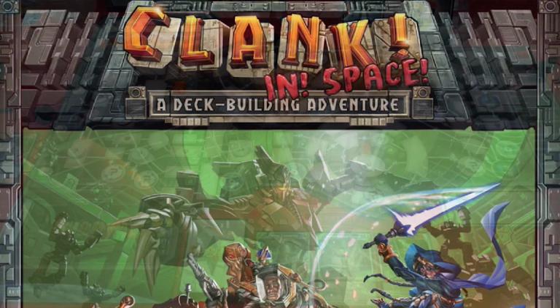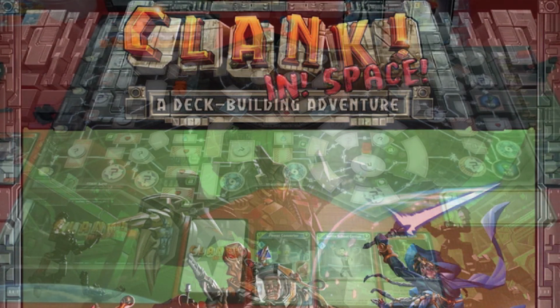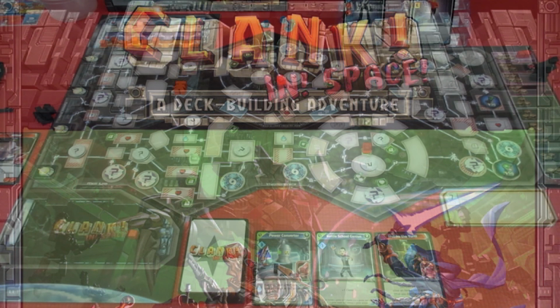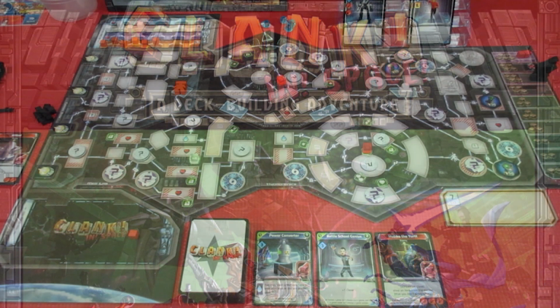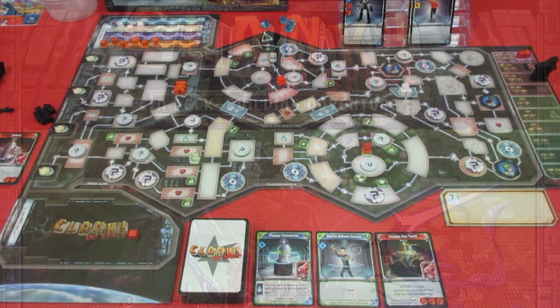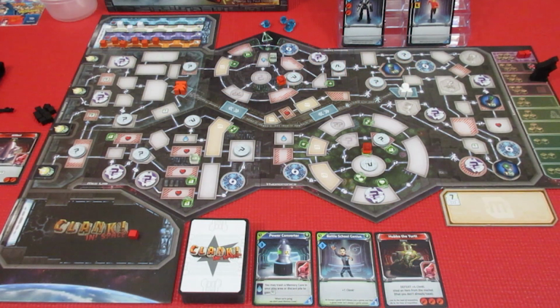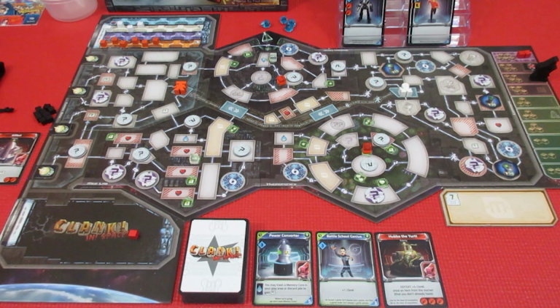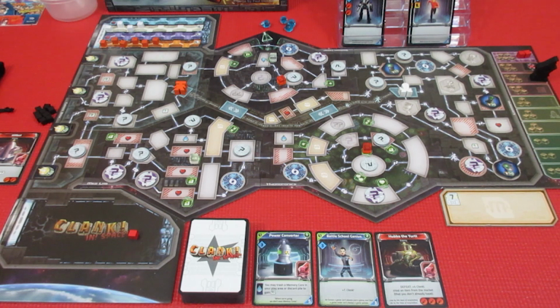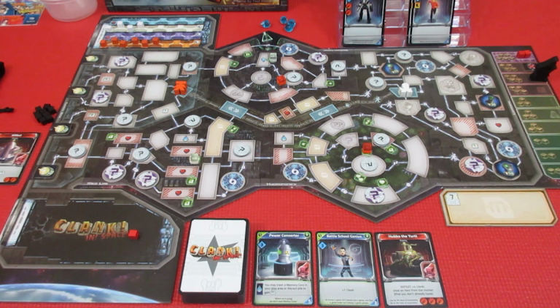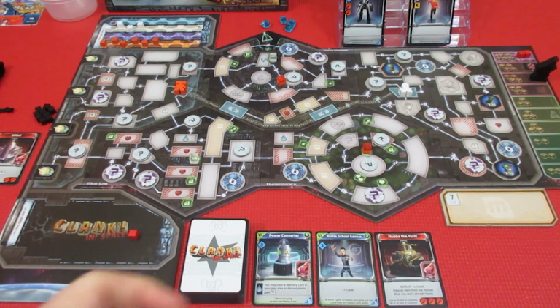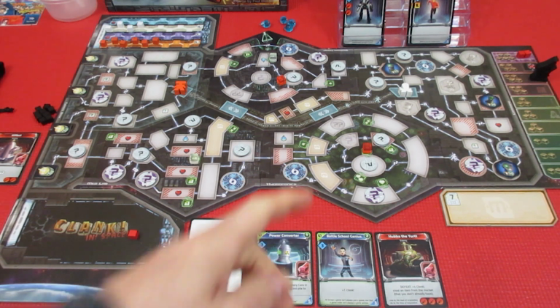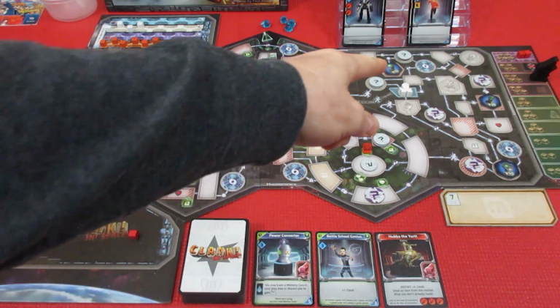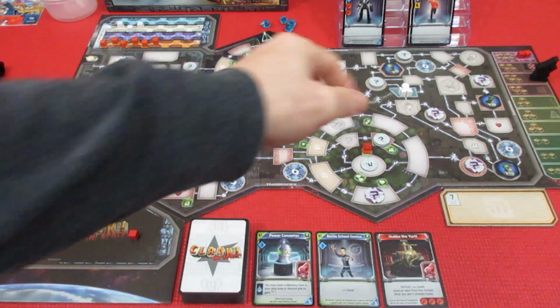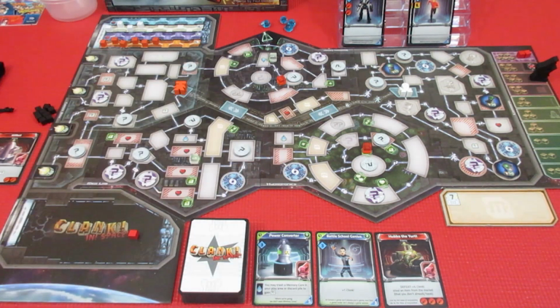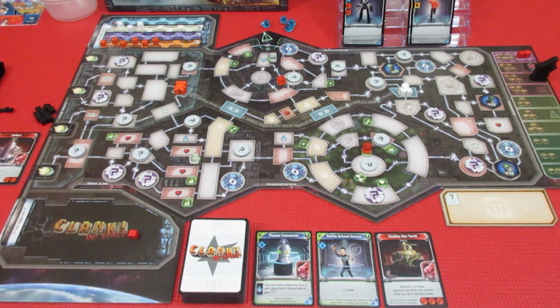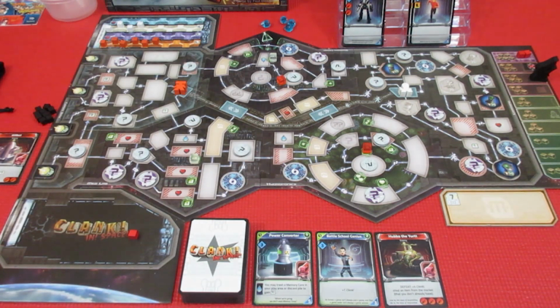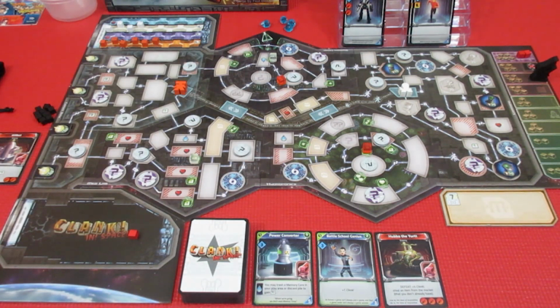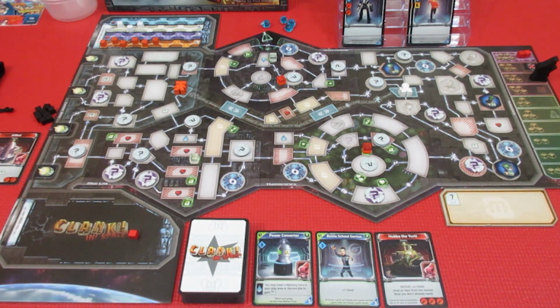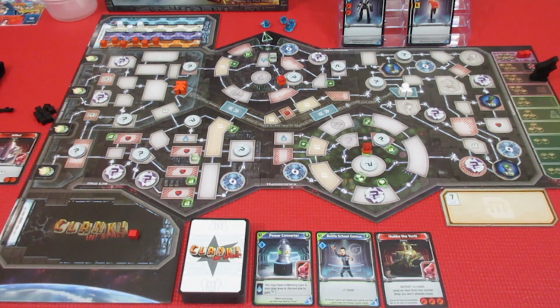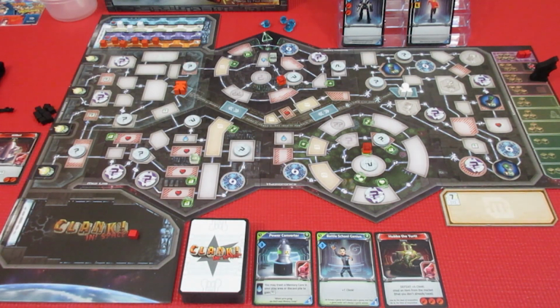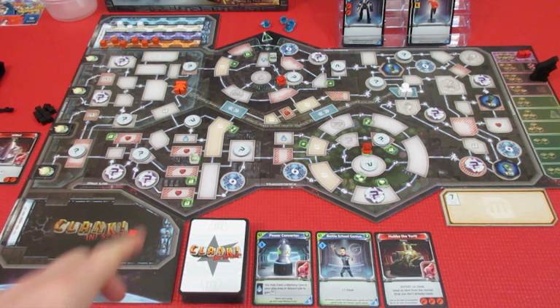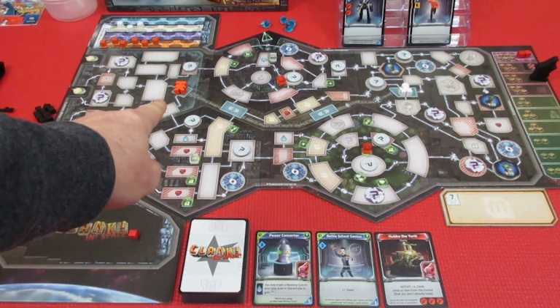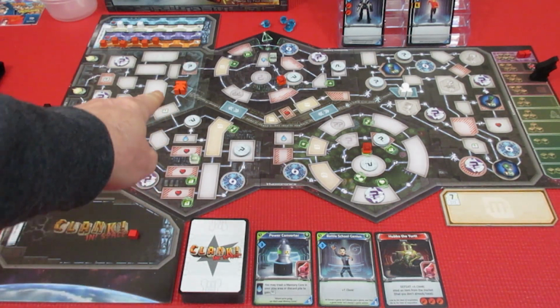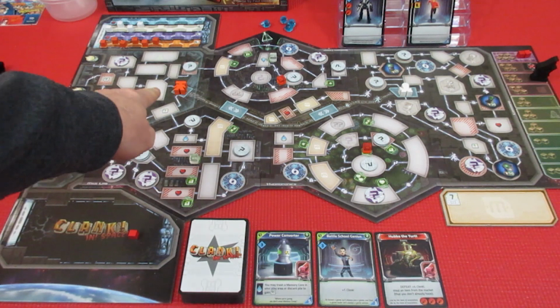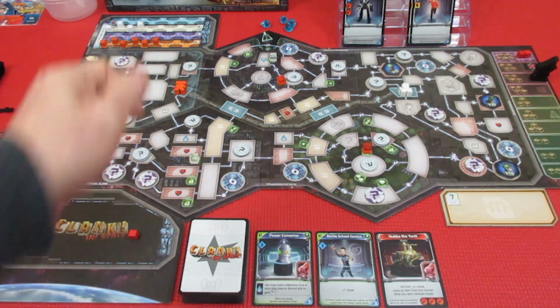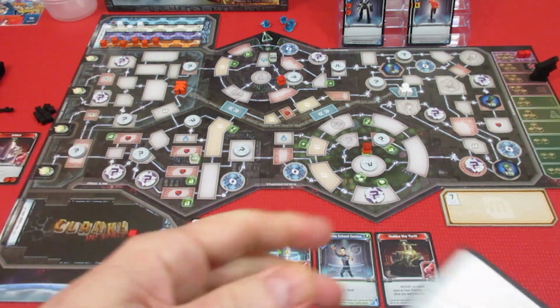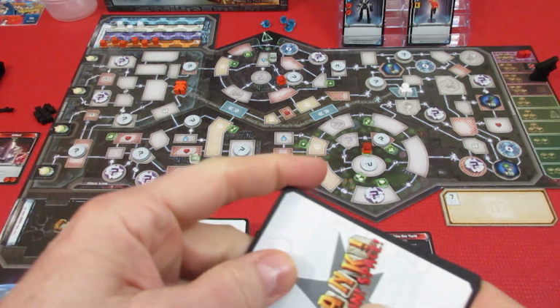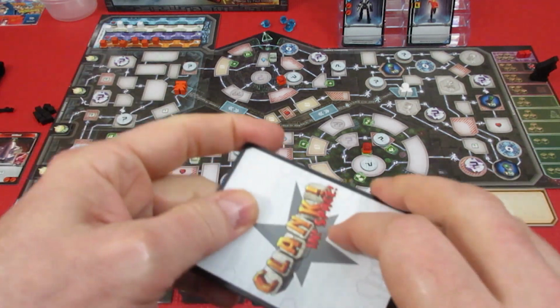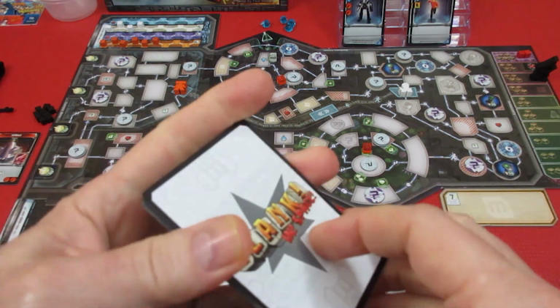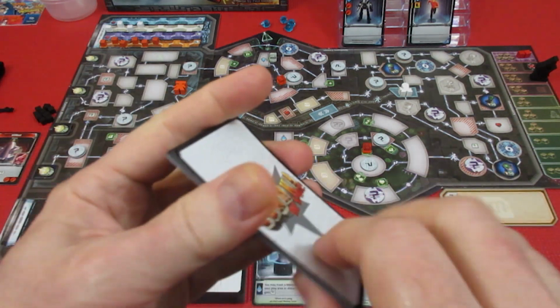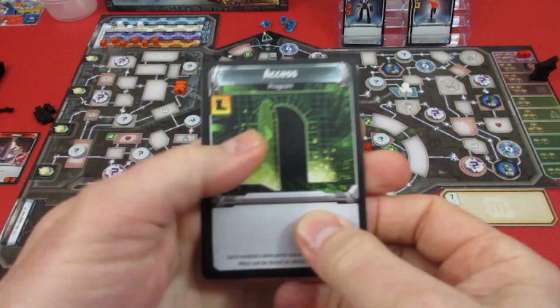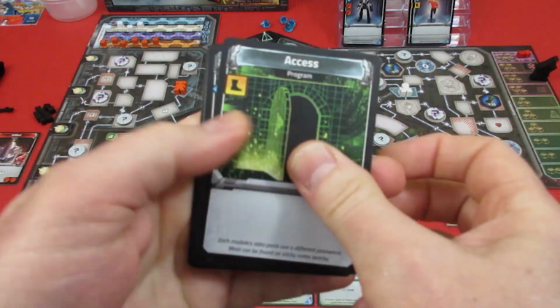Welcome back to Clank in Space. Alright, white player, we're up first. We have to try and grab an artifact and get out of here. The orange player has already made his way back to the docking bay. Oh, this is not good.